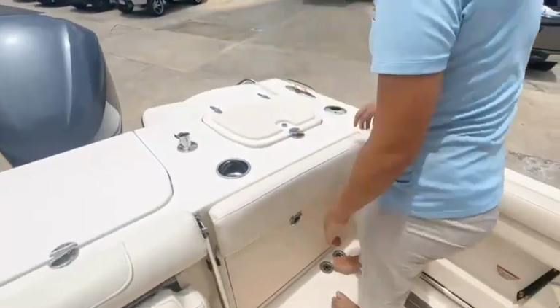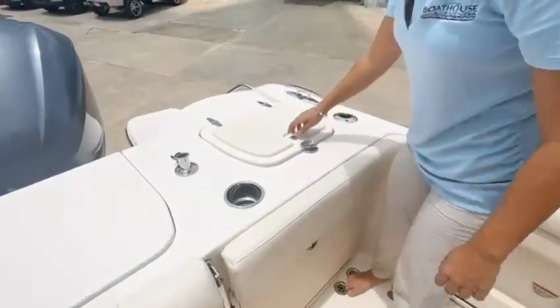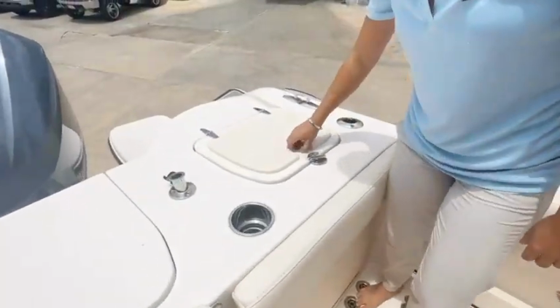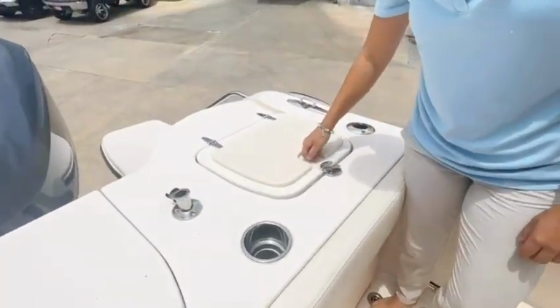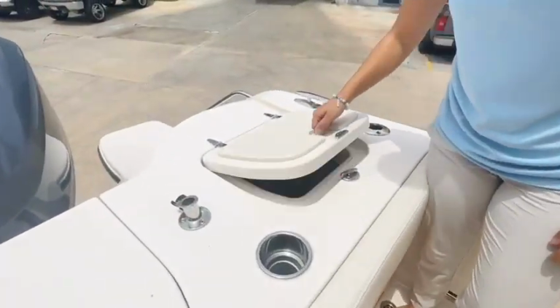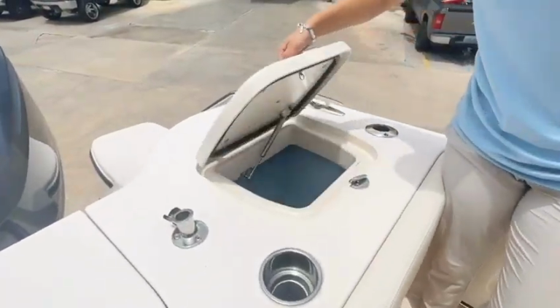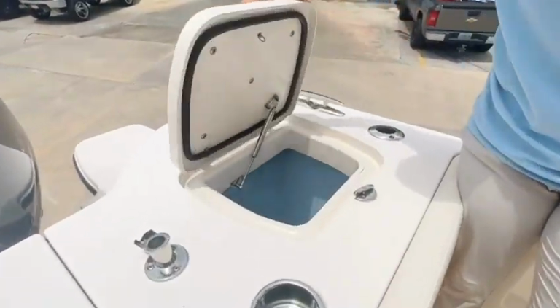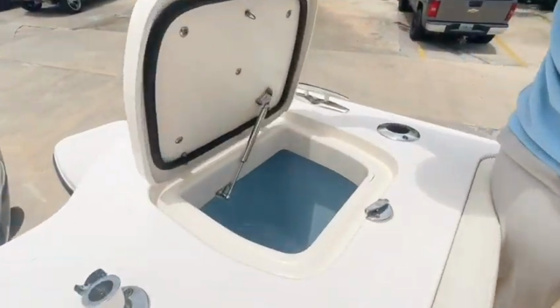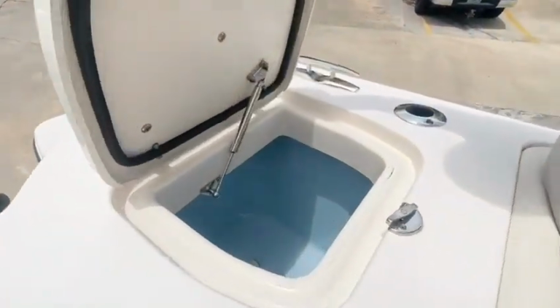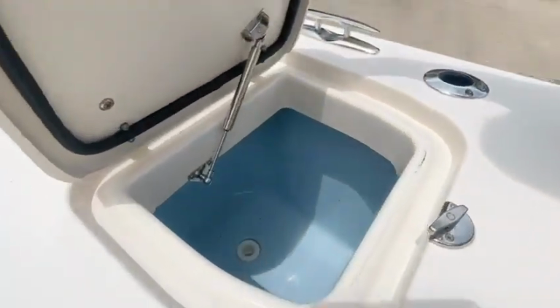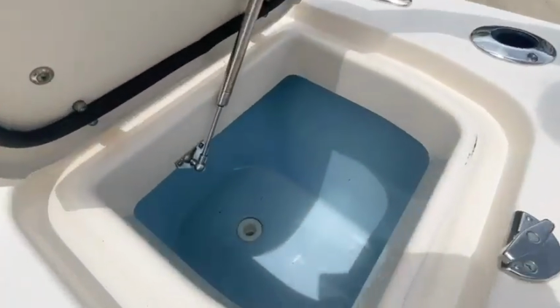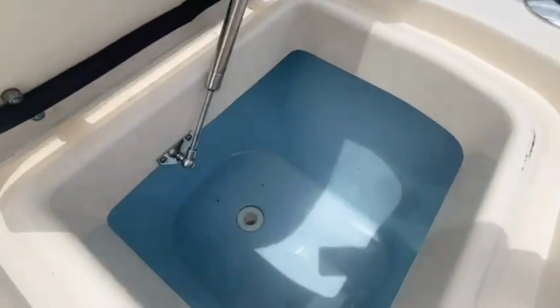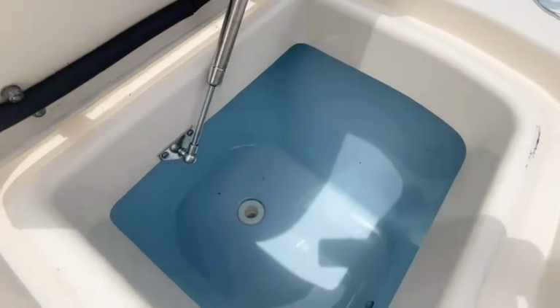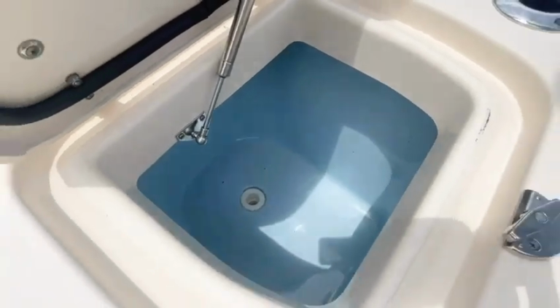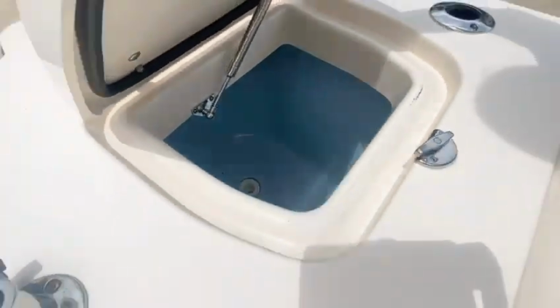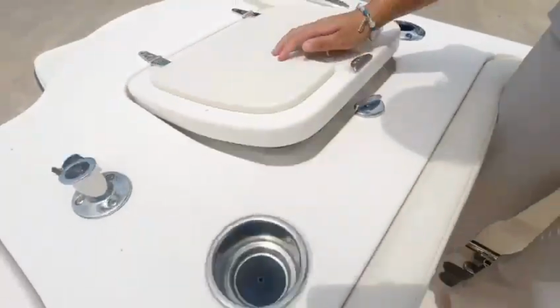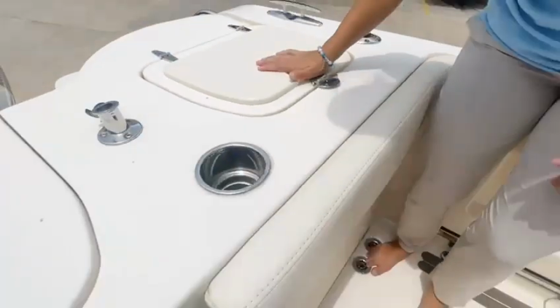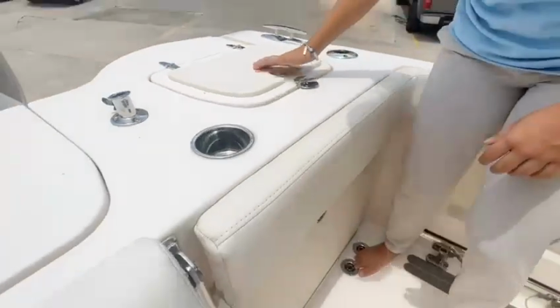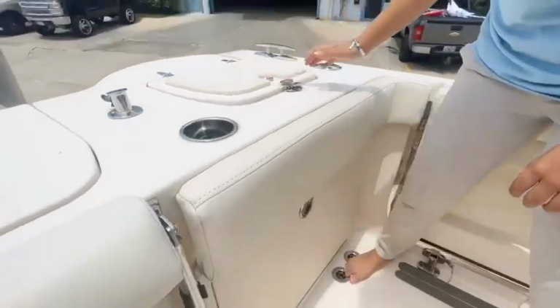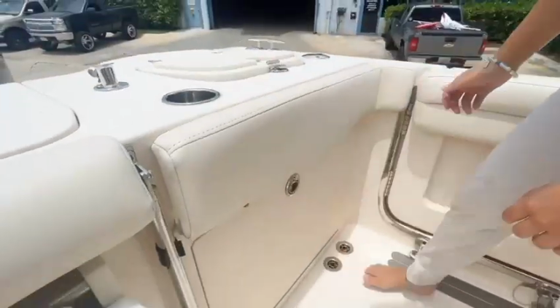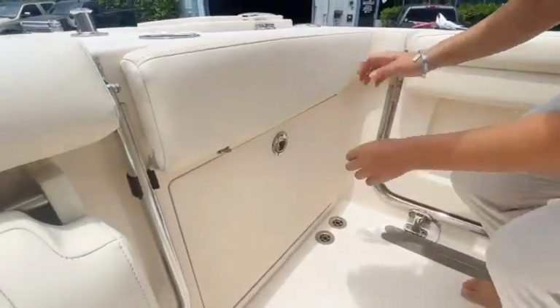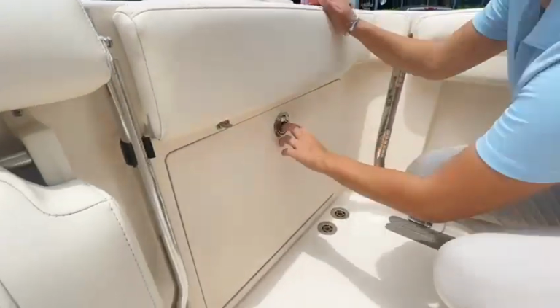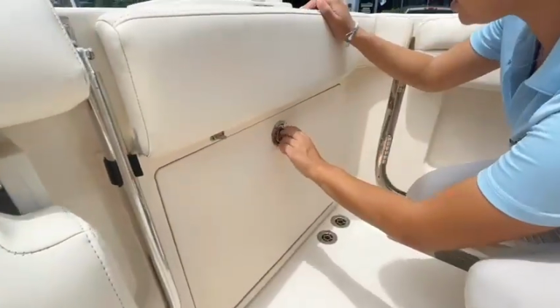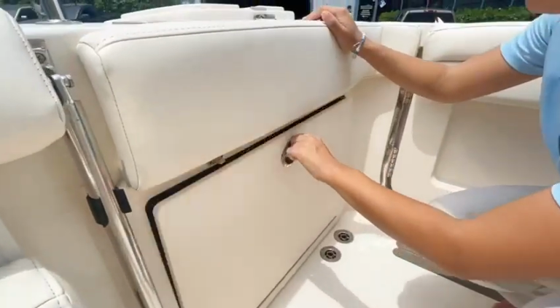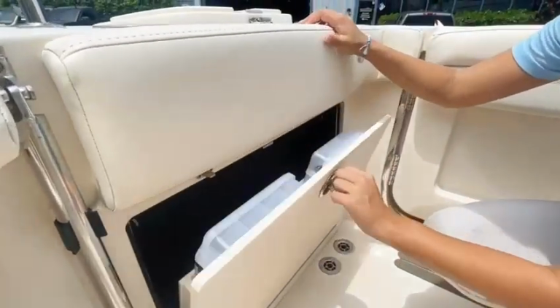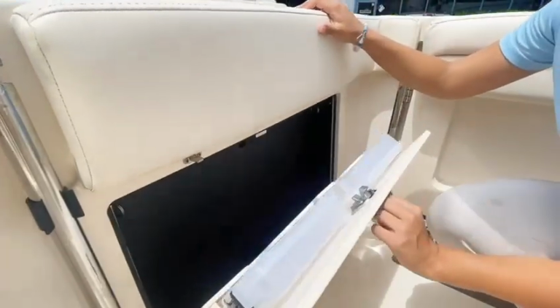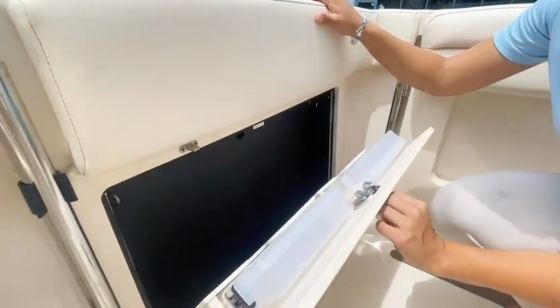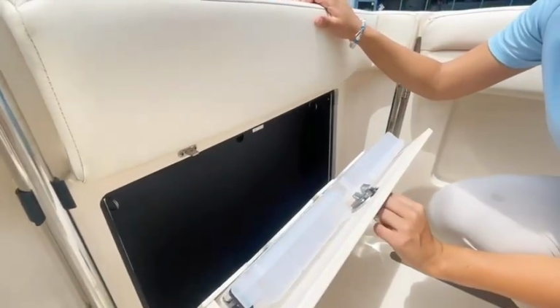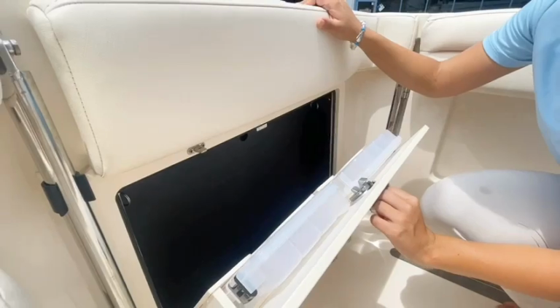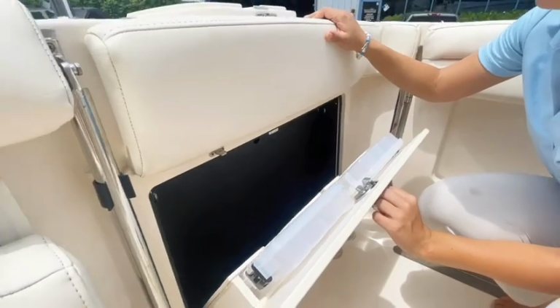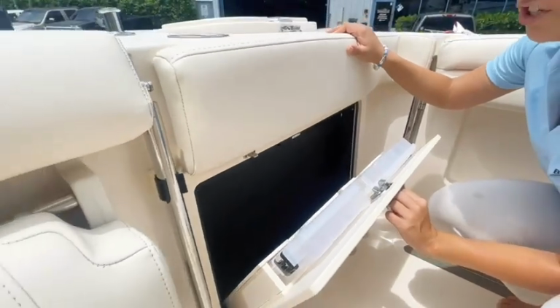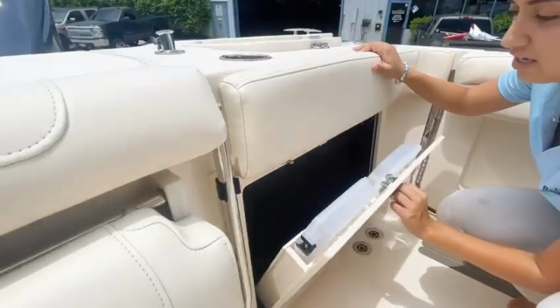Right here we have our 45-gallon live well, and just below it we have a nice little station where you can hold your tackle boxes and all your fishing needs.